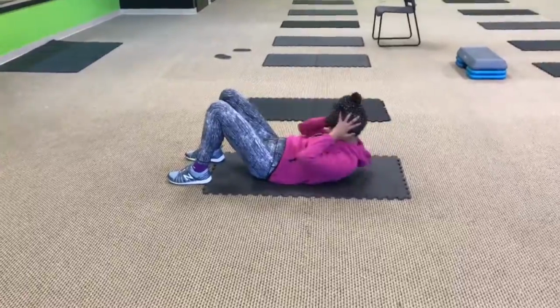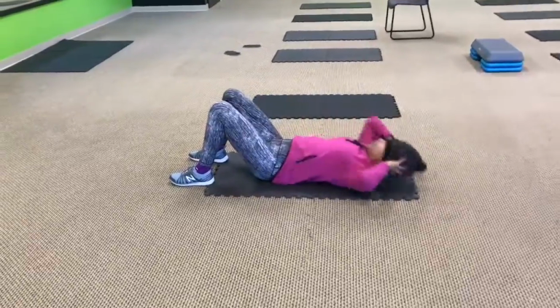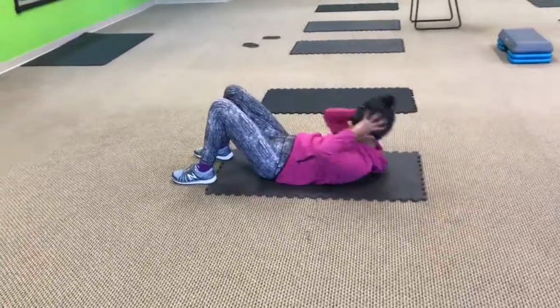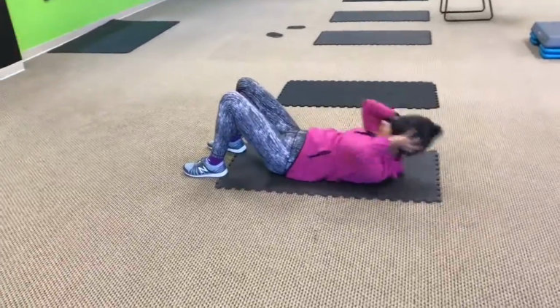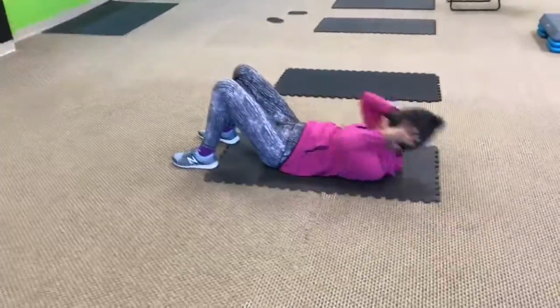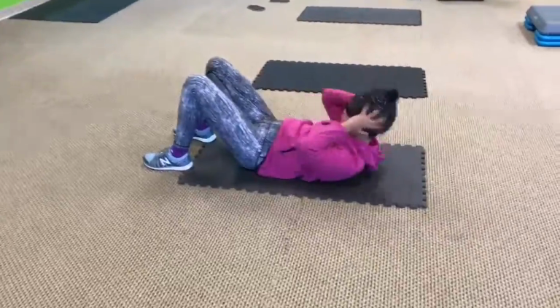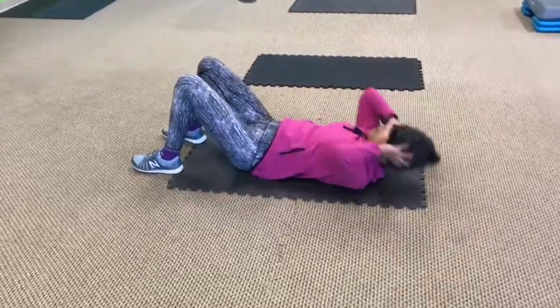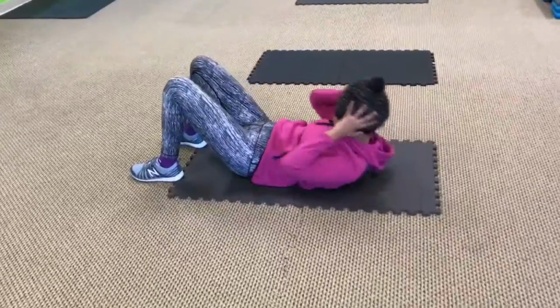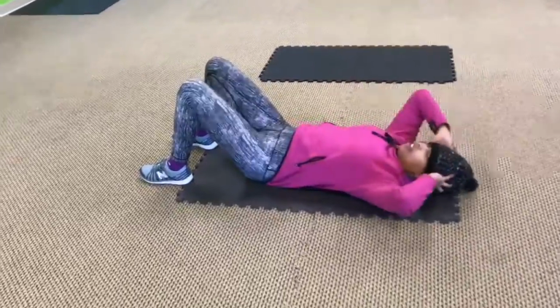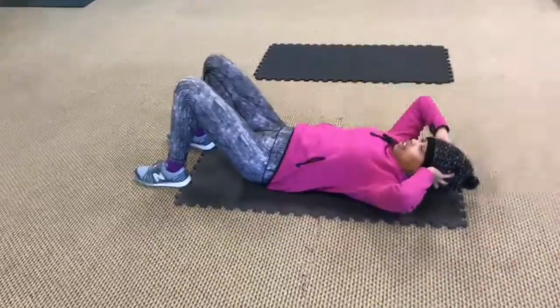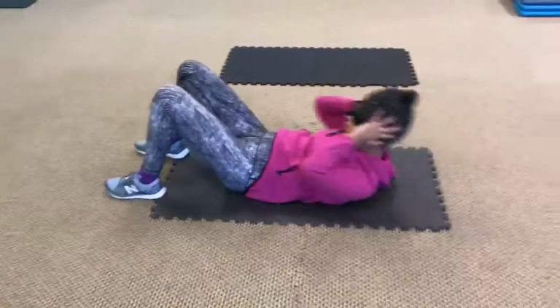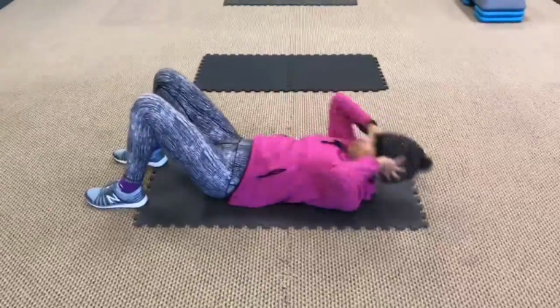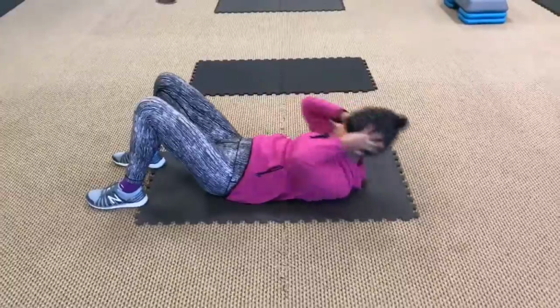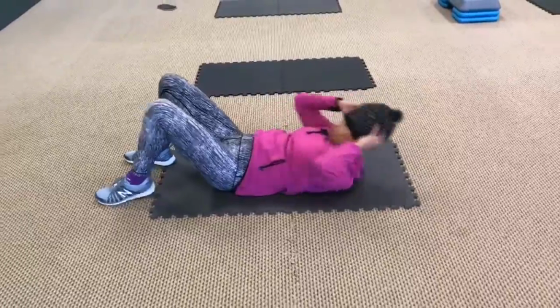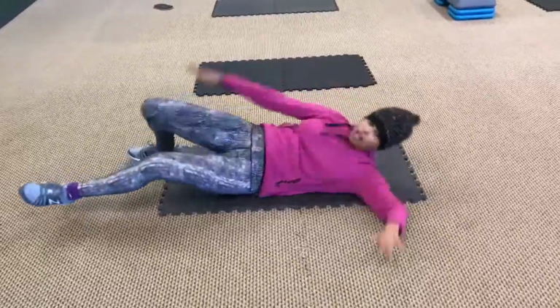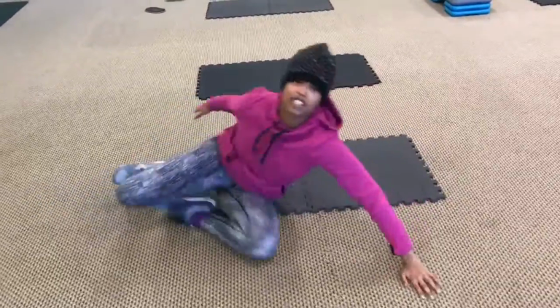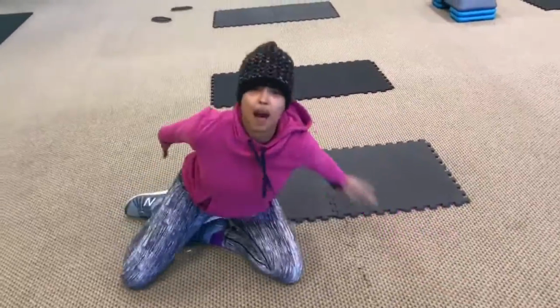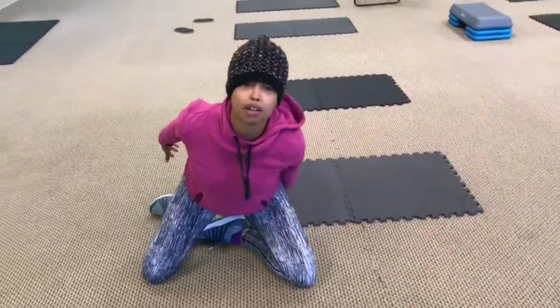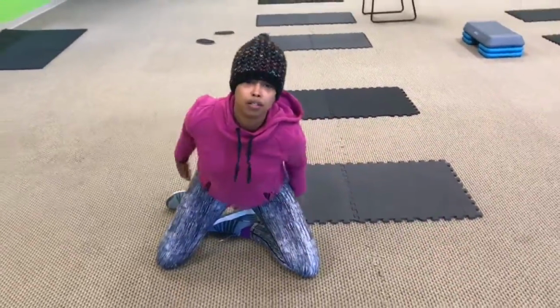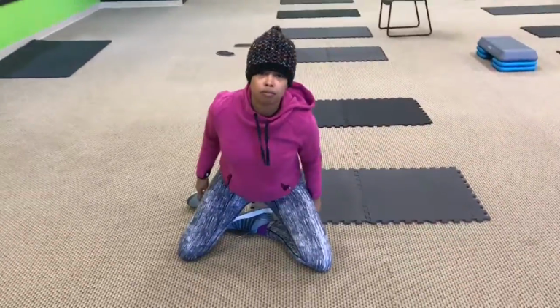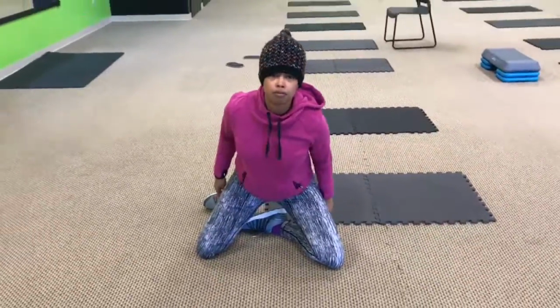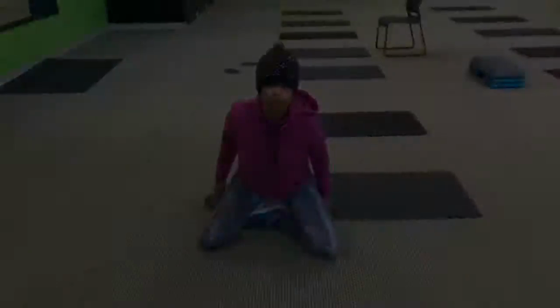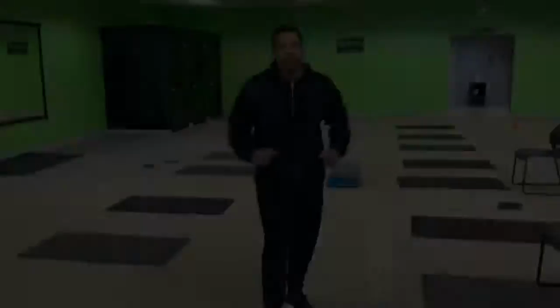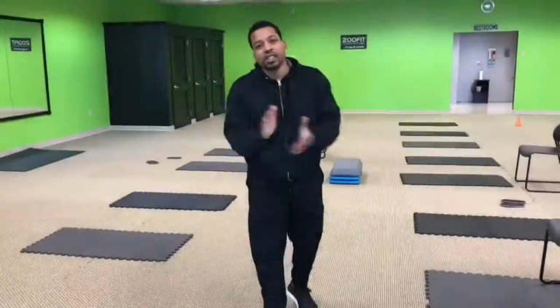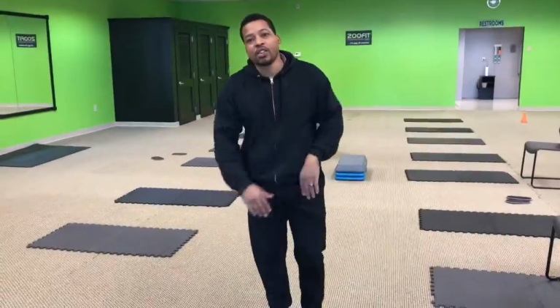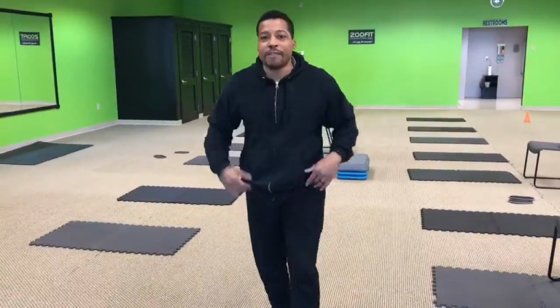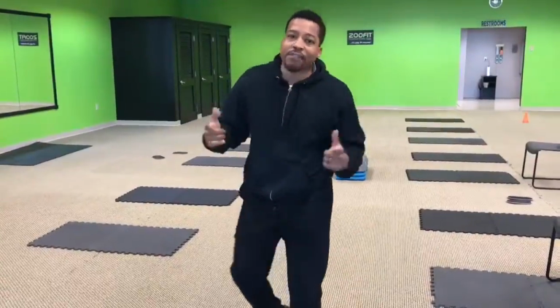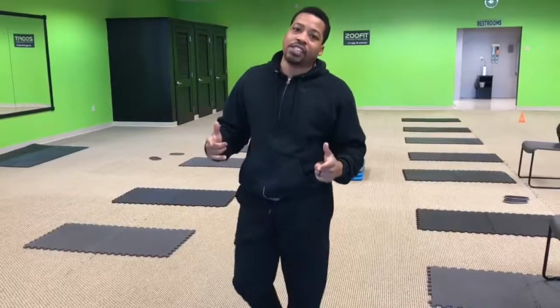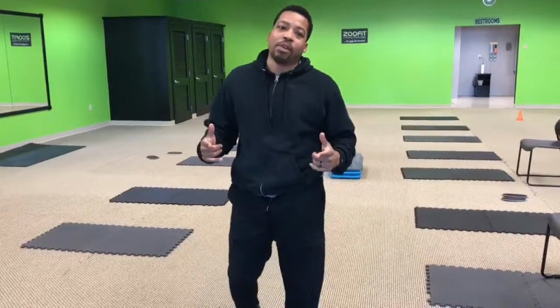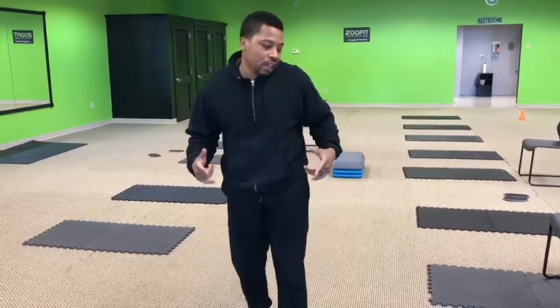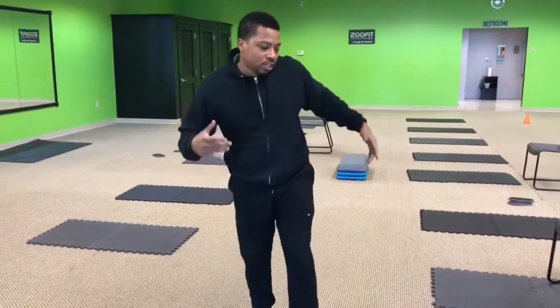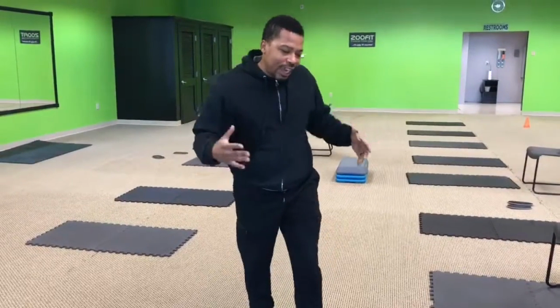Summer's coming. Man, what you doing? Old school sit-ups and crunches don't work. So what does work? Here's another Zoo Fit Fat Fix tip, all right? Check it out.